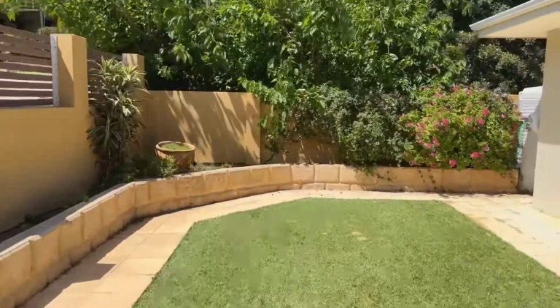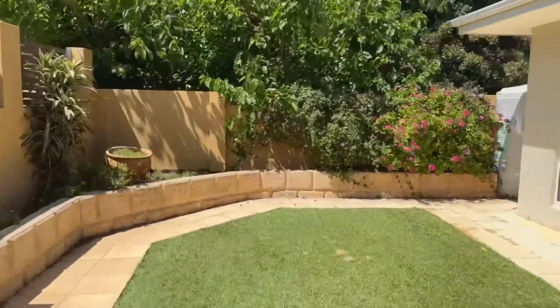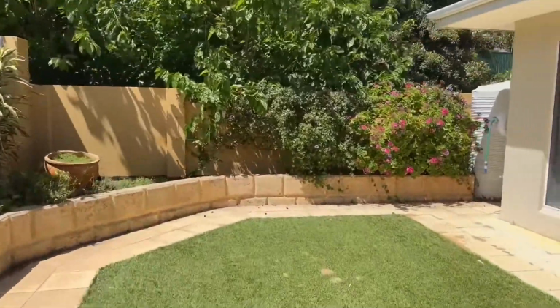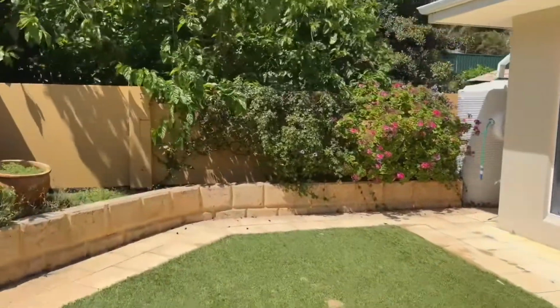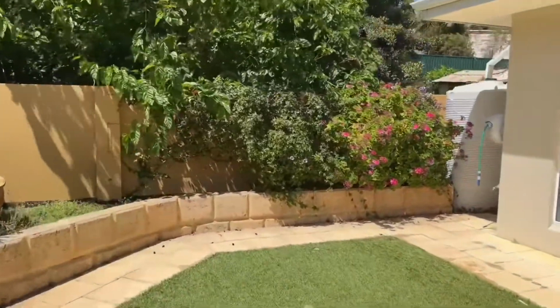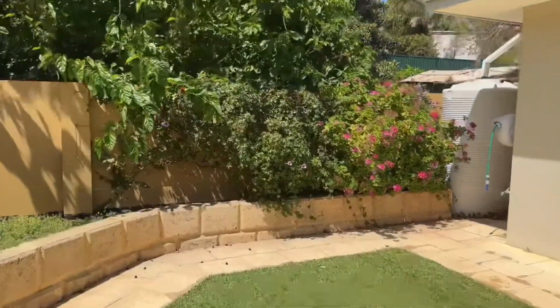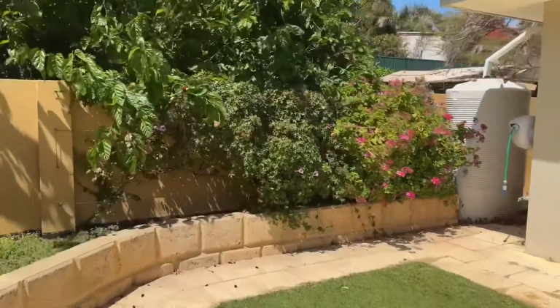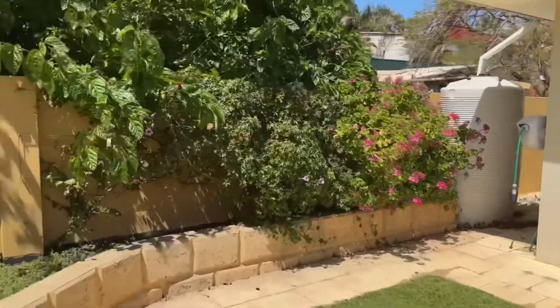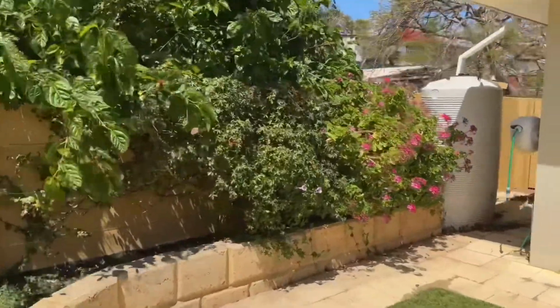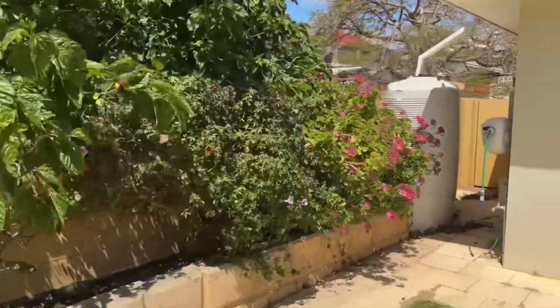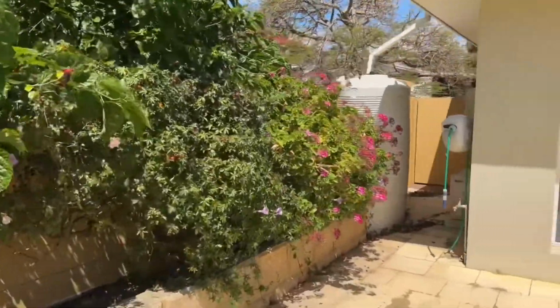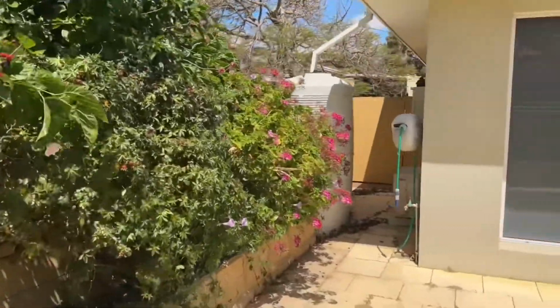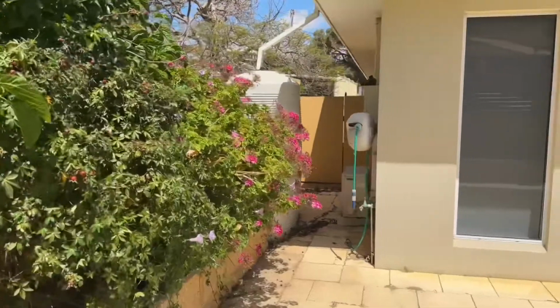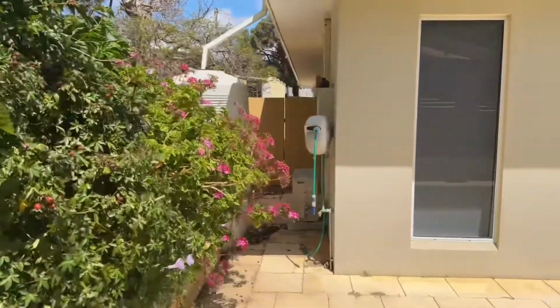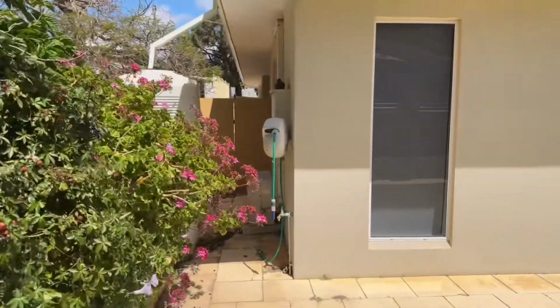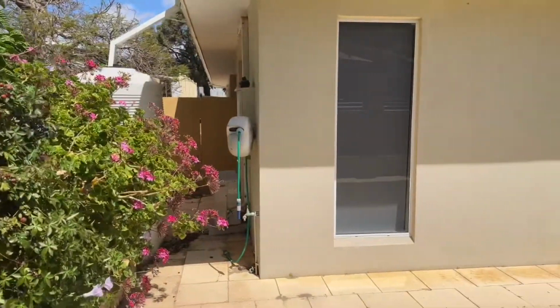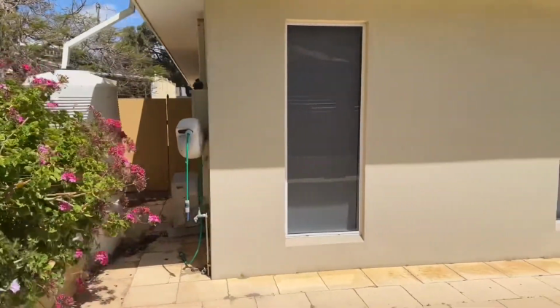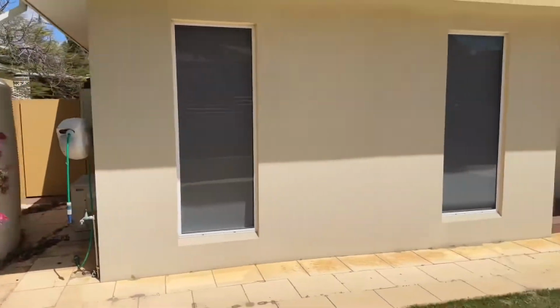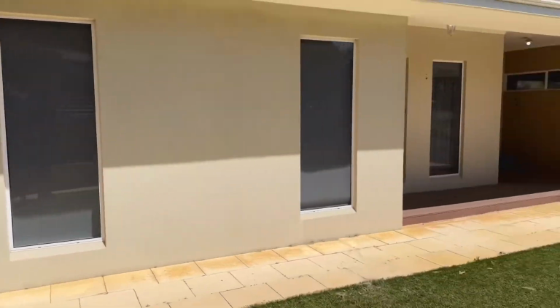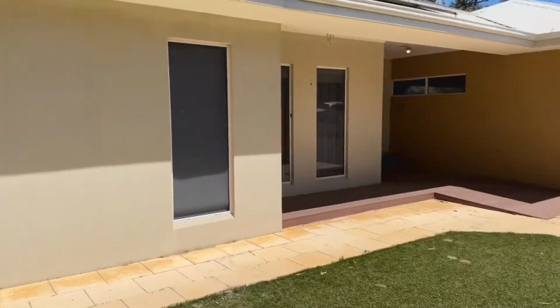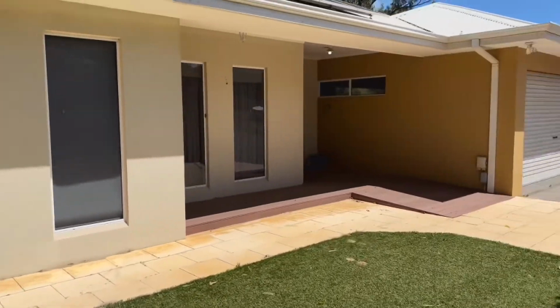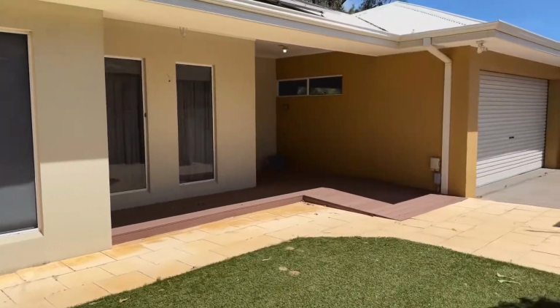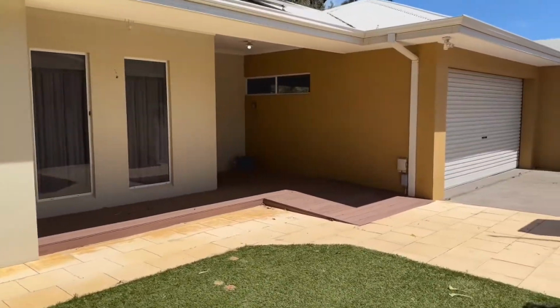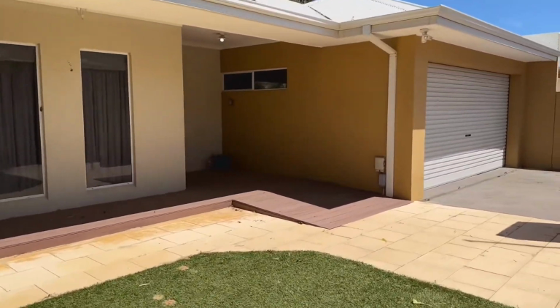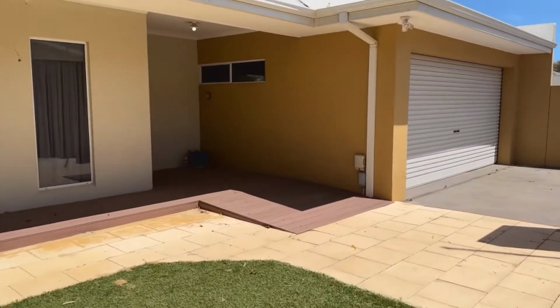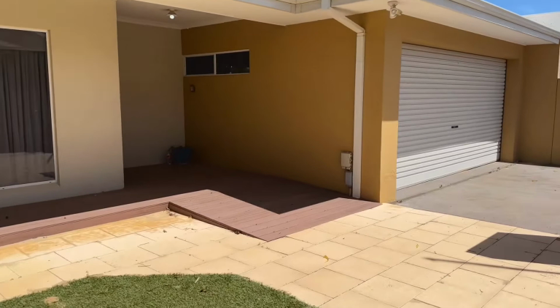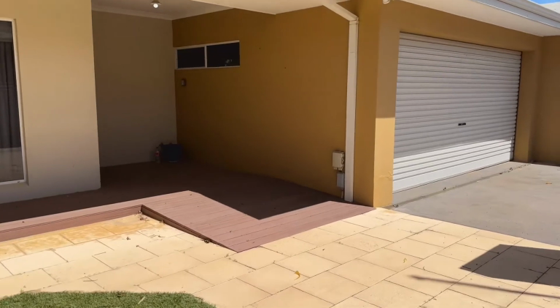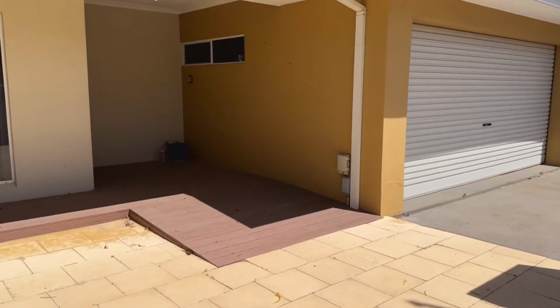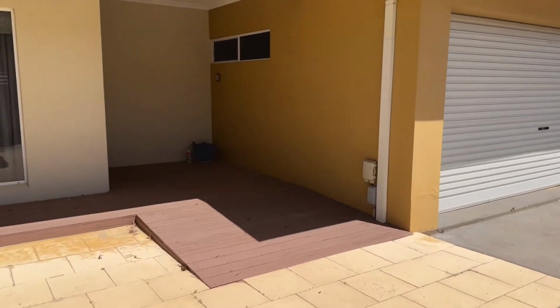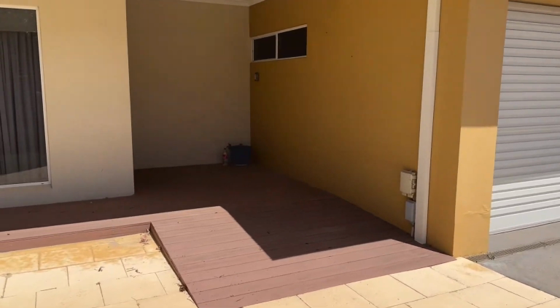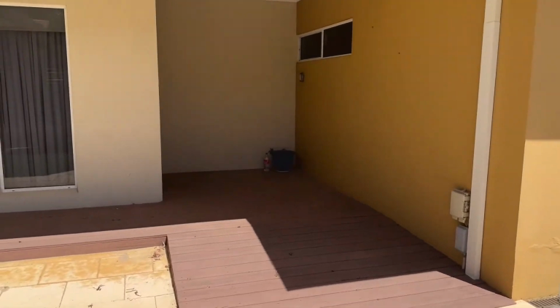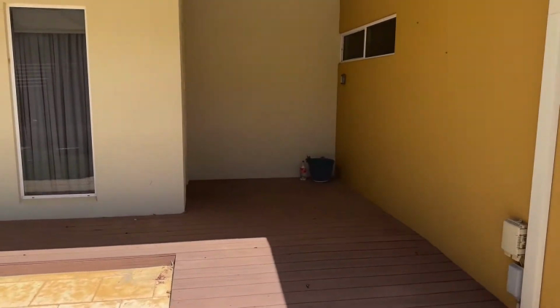There's currently a tenant in the house, so I've just worked around that to get this video today. There's a little rainwater tank. The patio is just the other side of that fence, which we'll get to. There's also a garage.